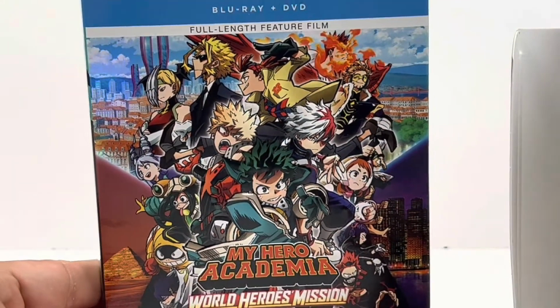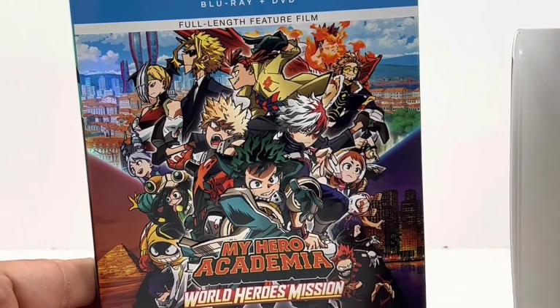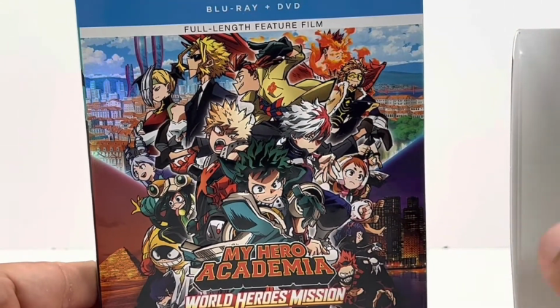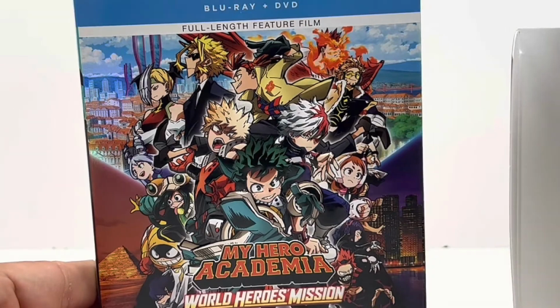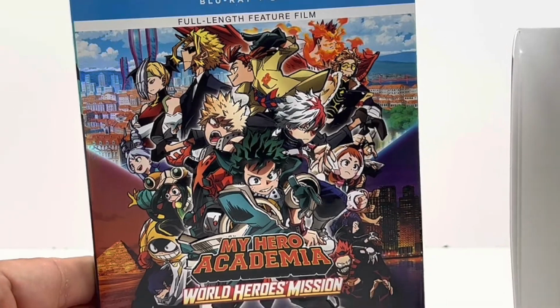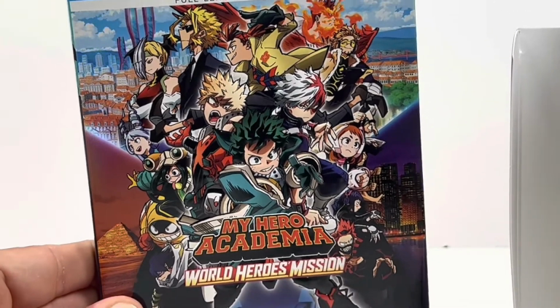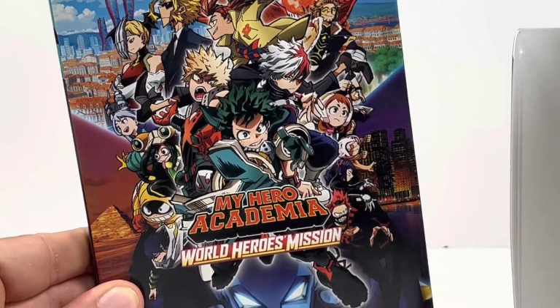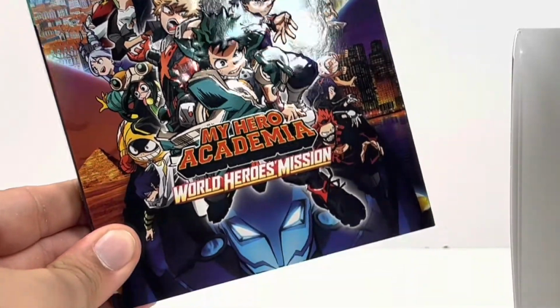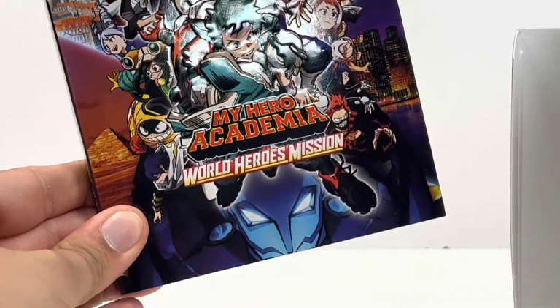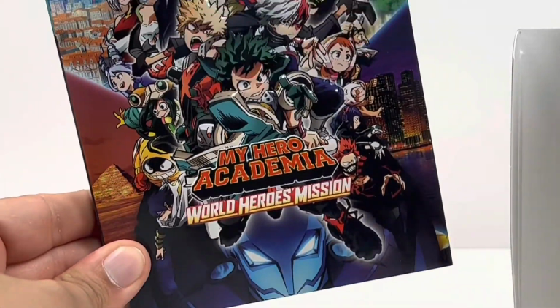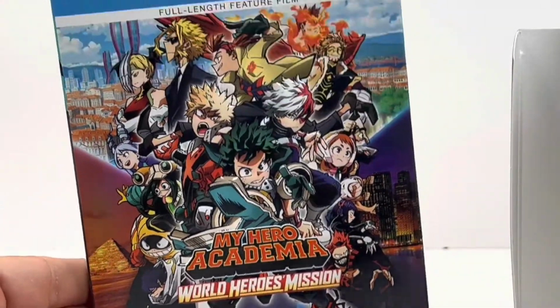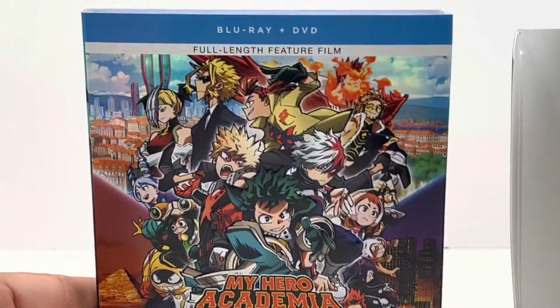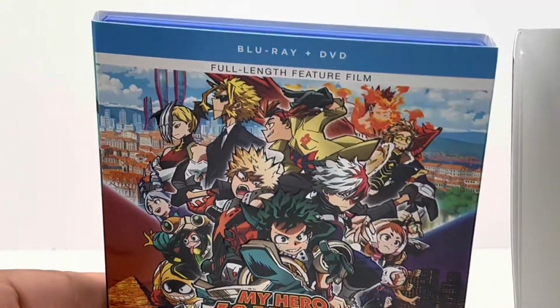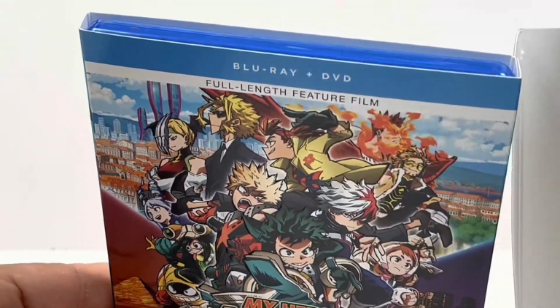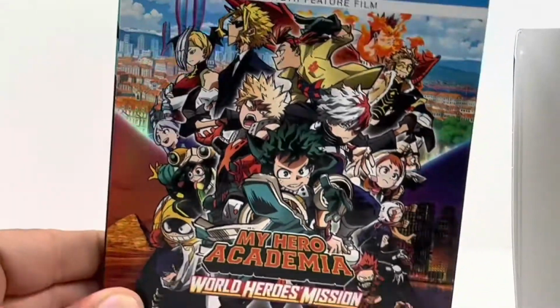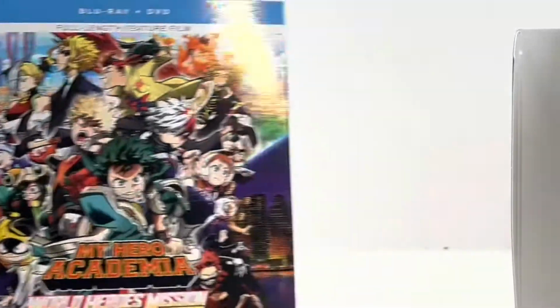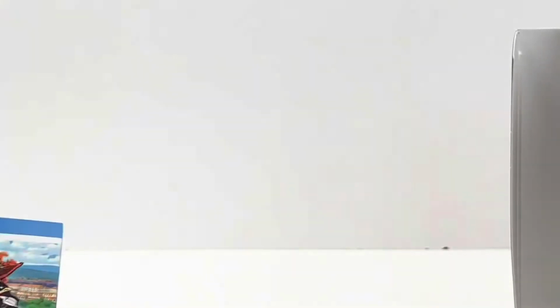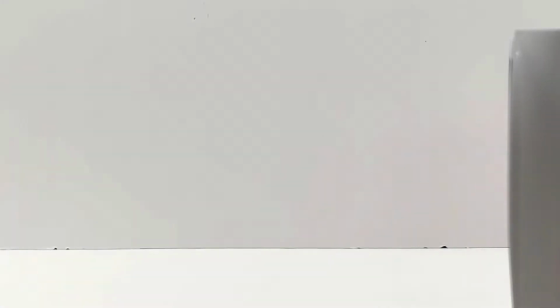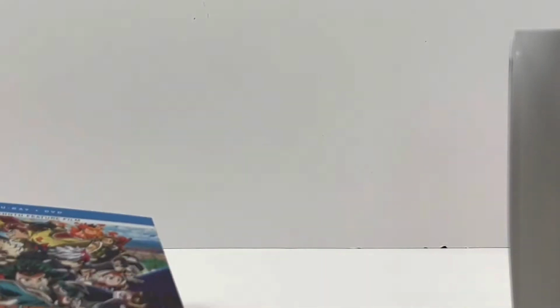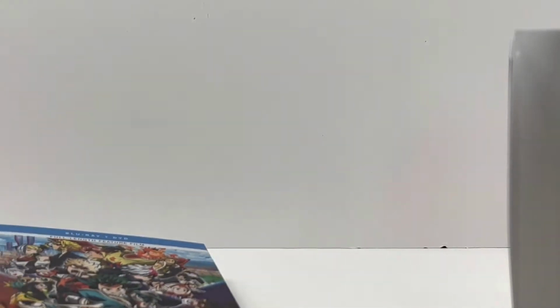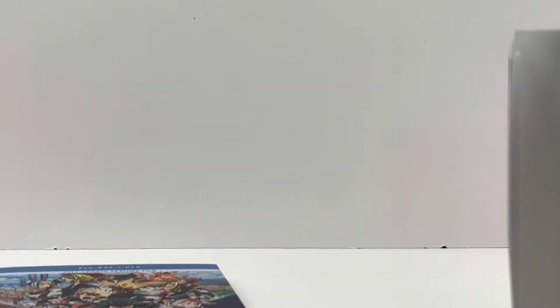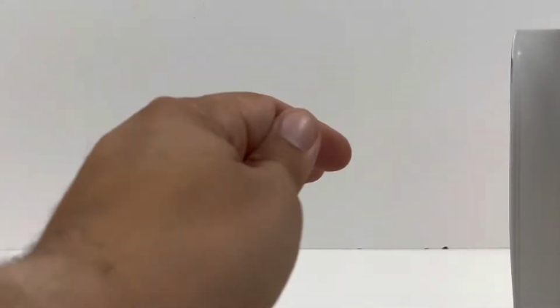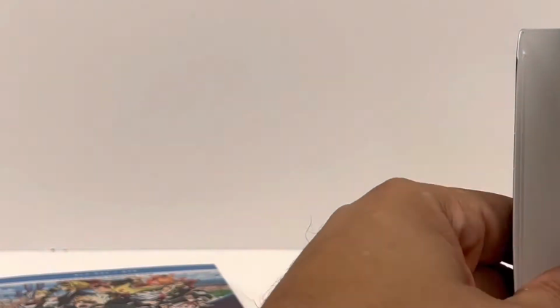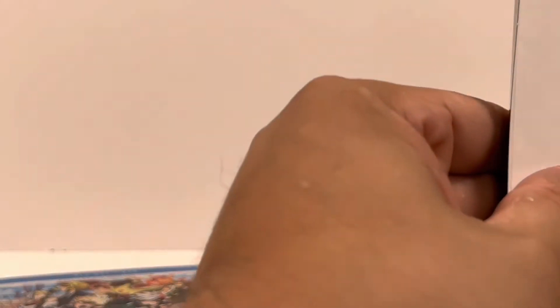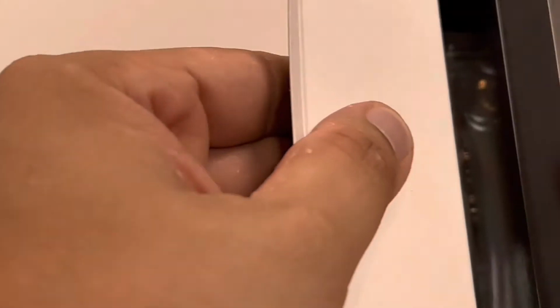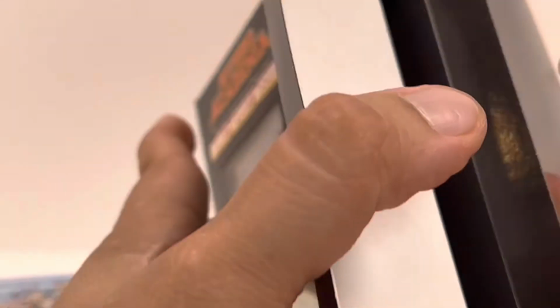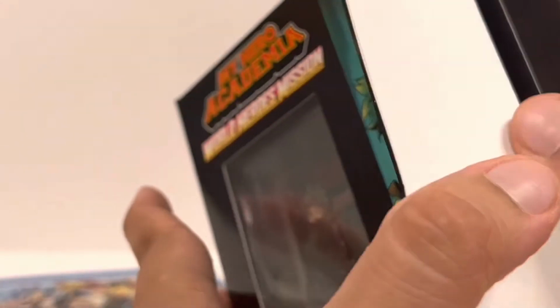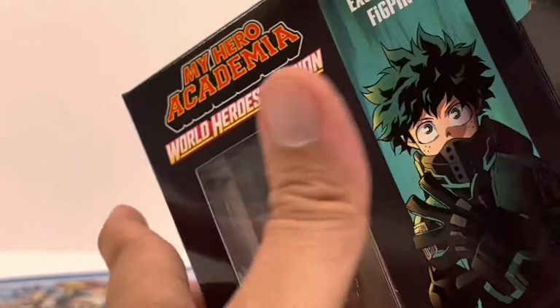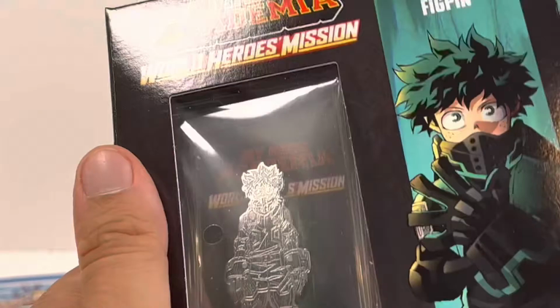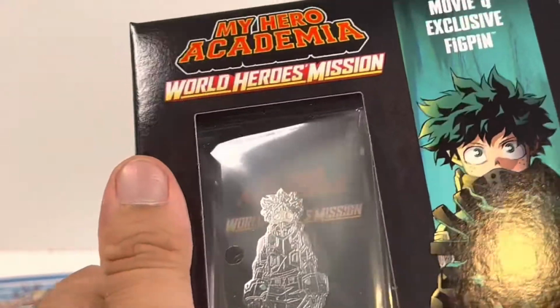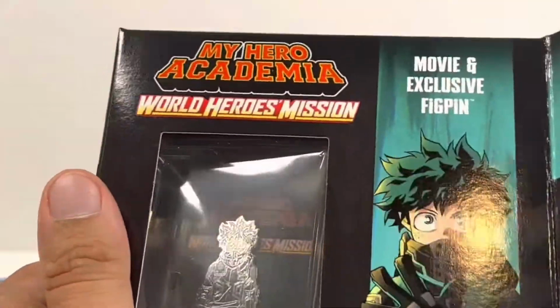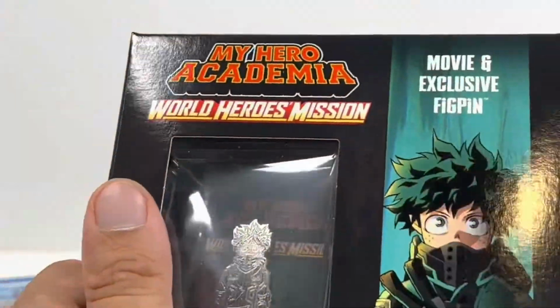I didn't expect that, I'm just saying. That looks awesome. The artwork, the finesse — that's pretty nice looking. They are known for making beautiful covers.